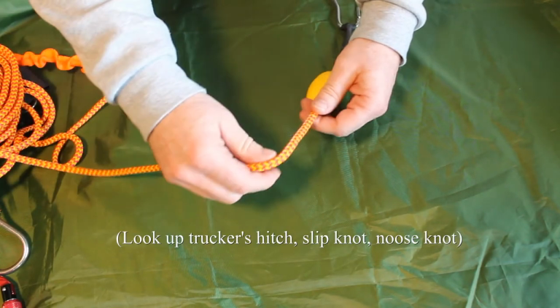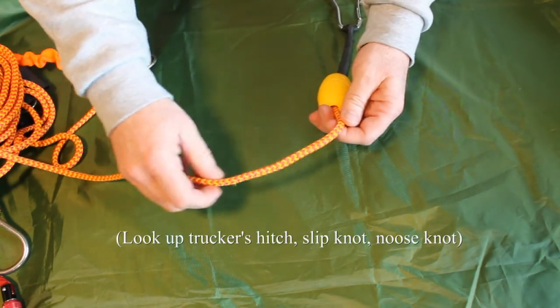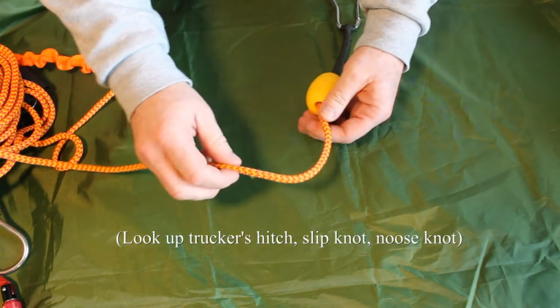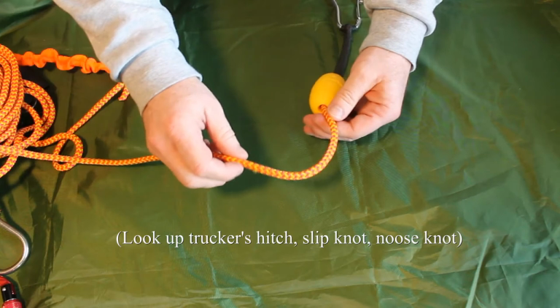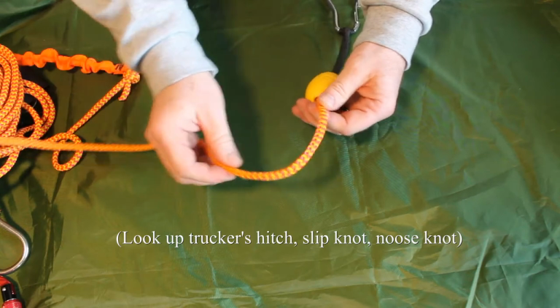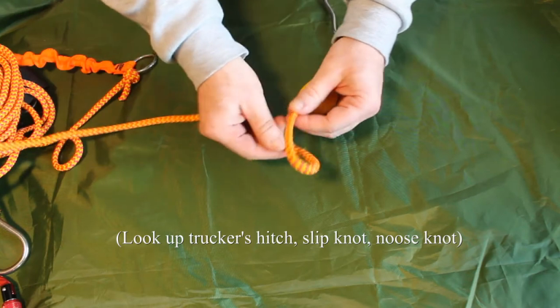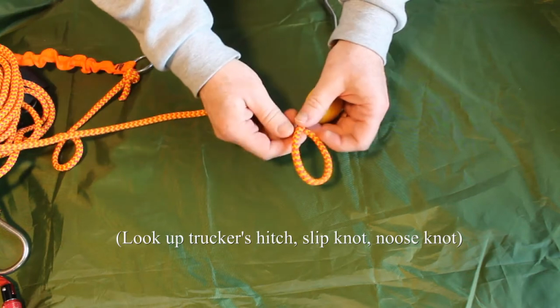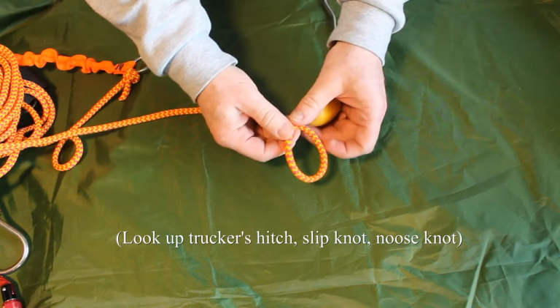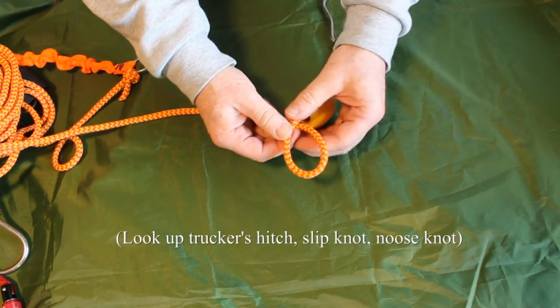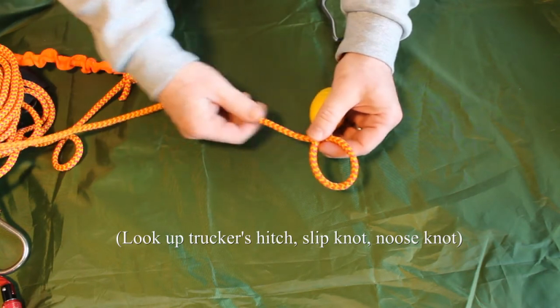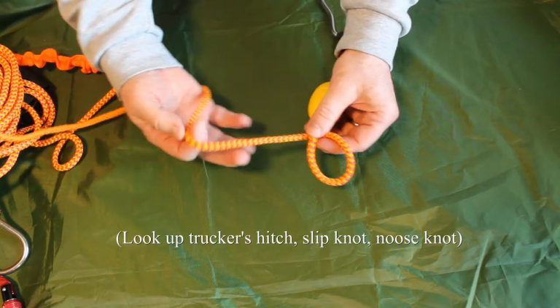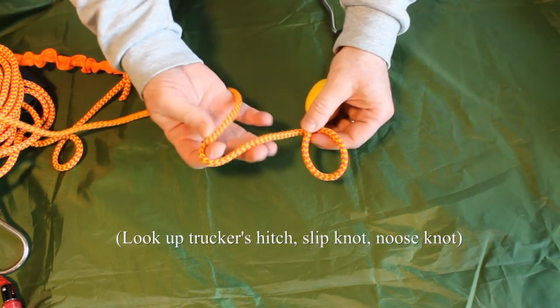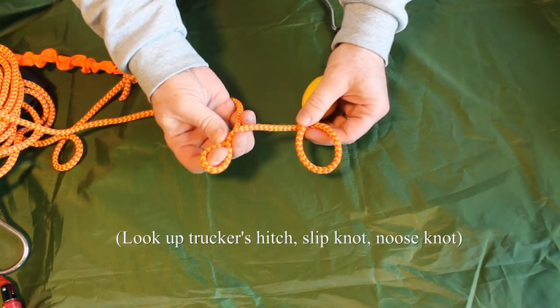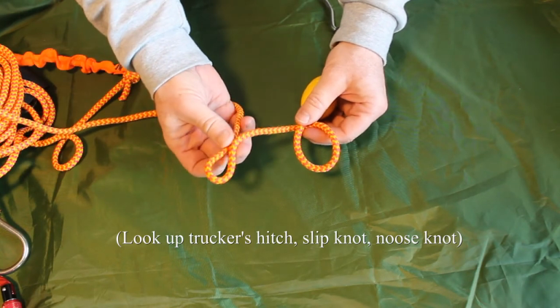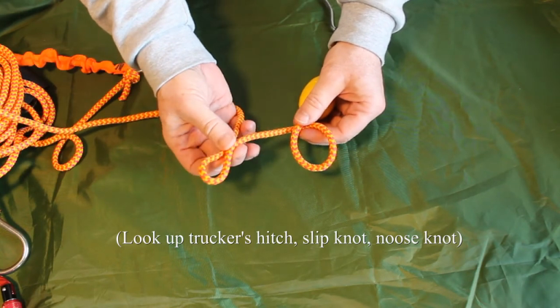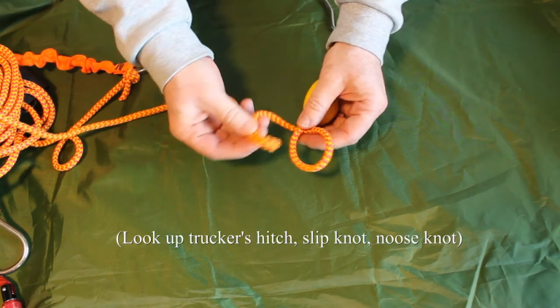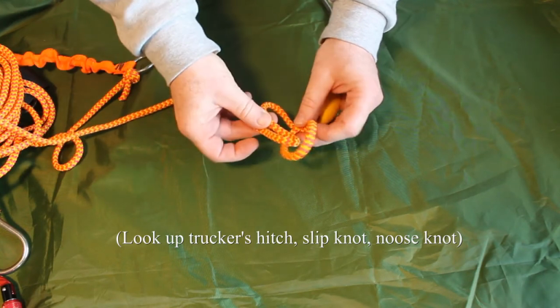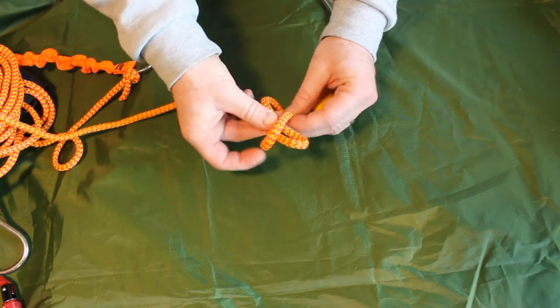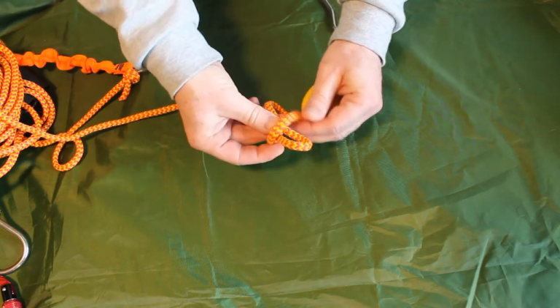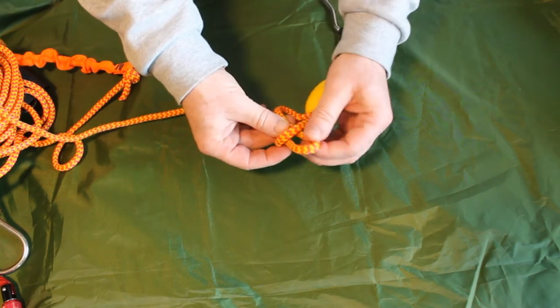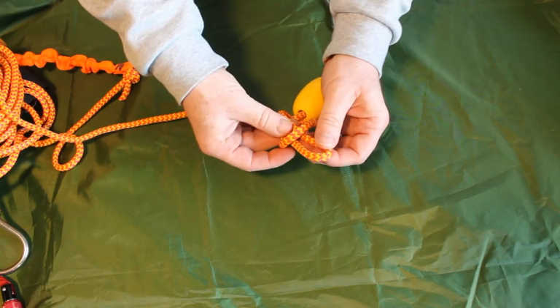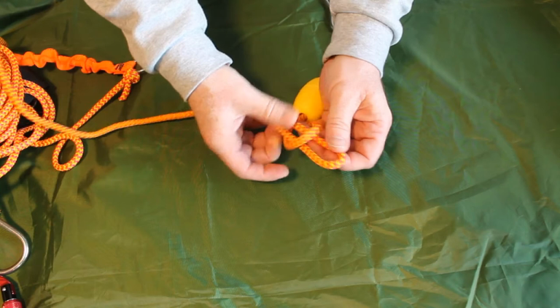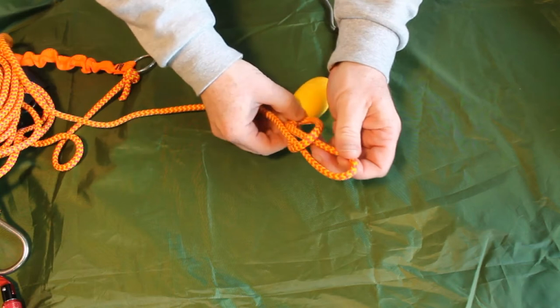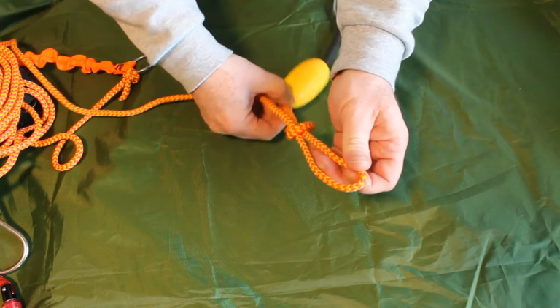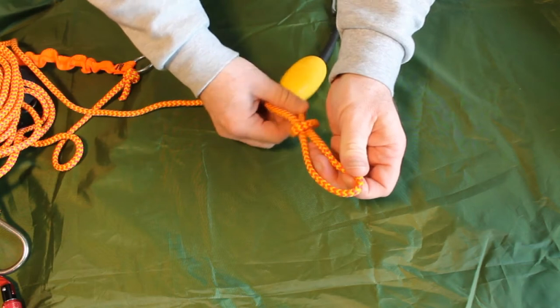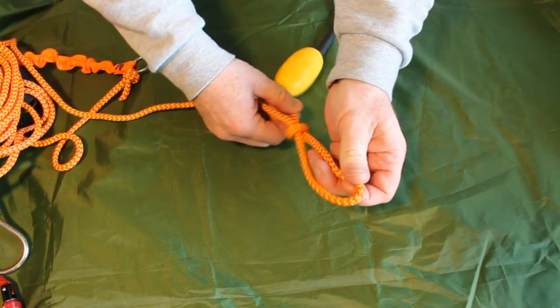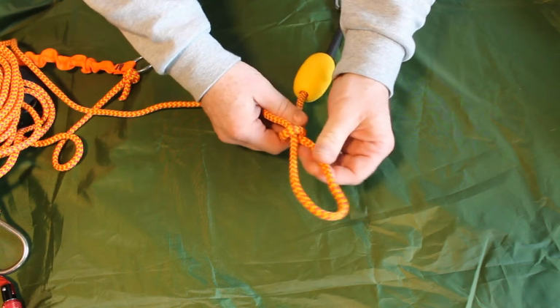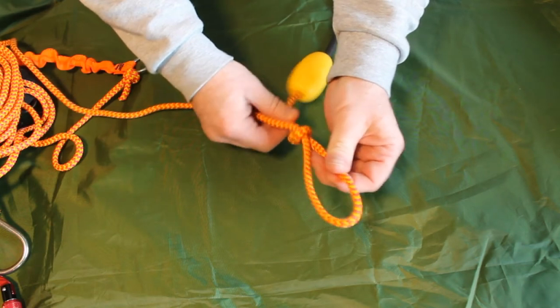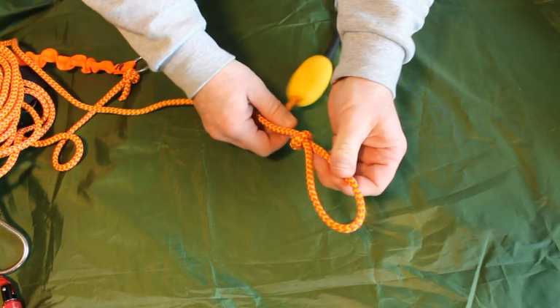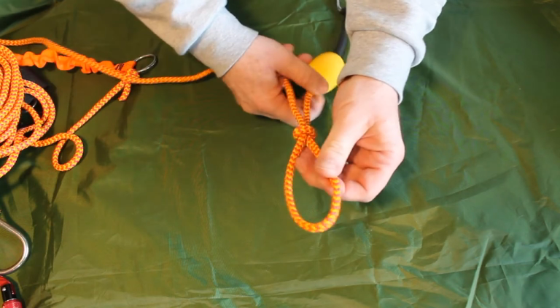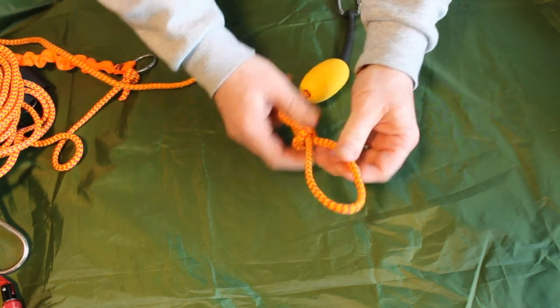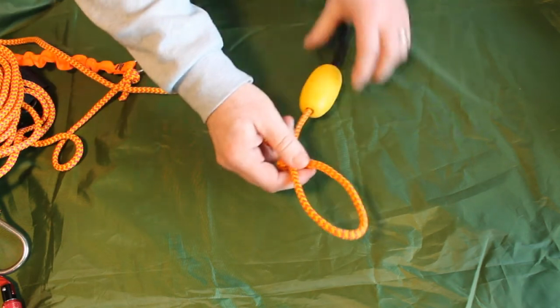I'll show you one more time. I twist it to create a little loop, take a bight of the standing line, put it through that loop to create a new loop, and then just tighten it up. And that's our starter loop.